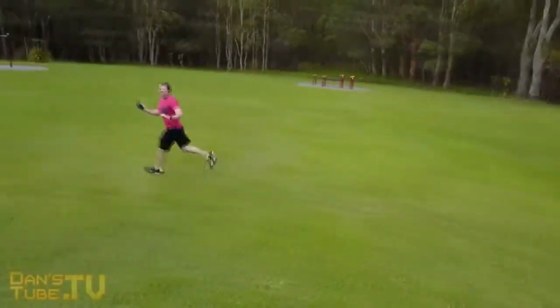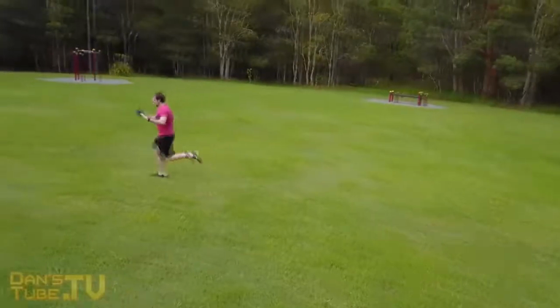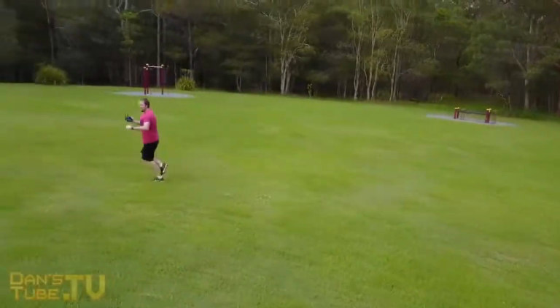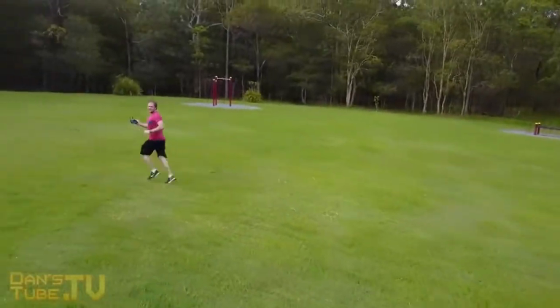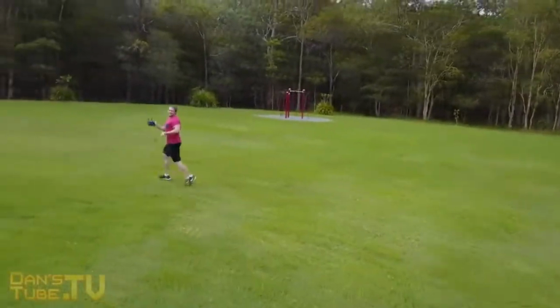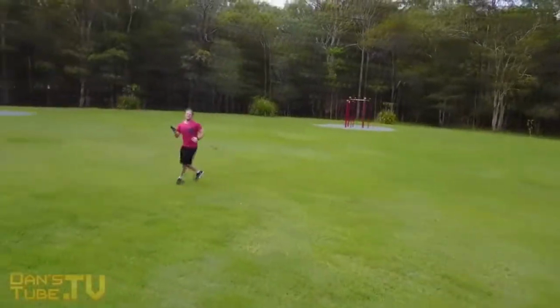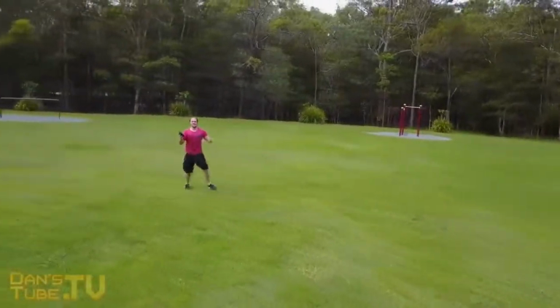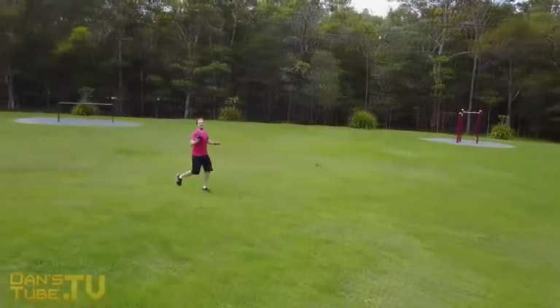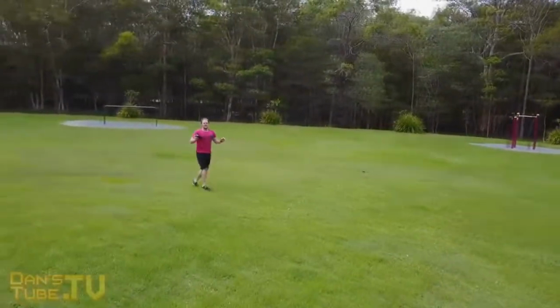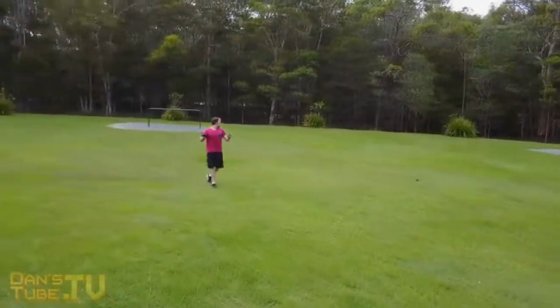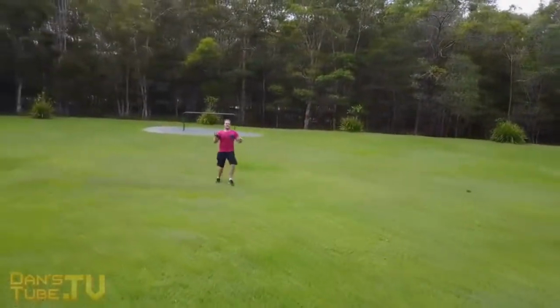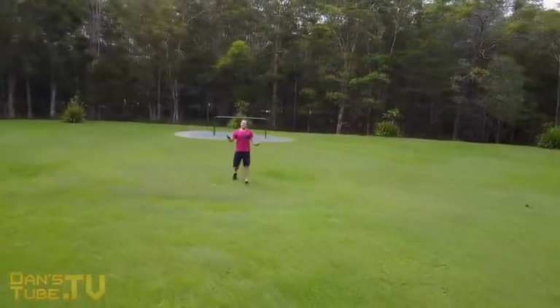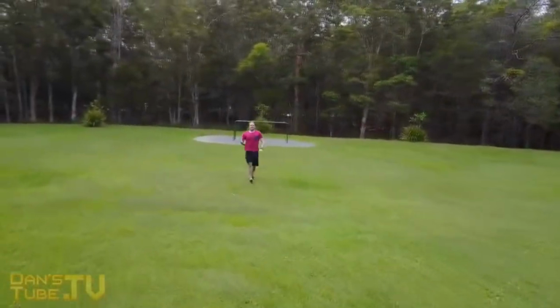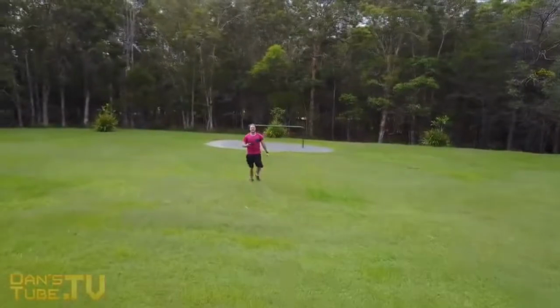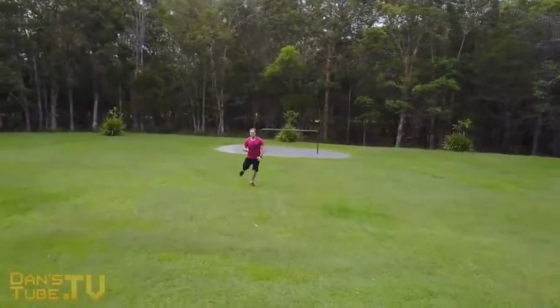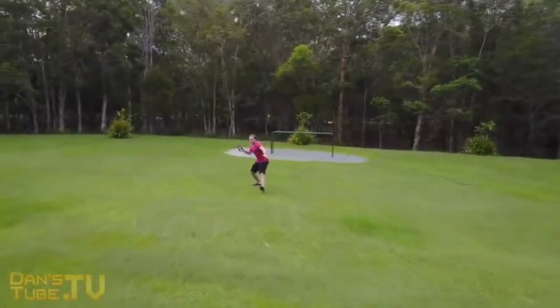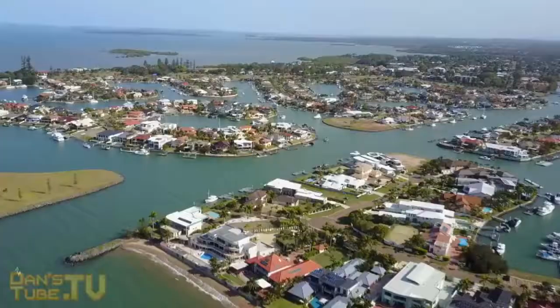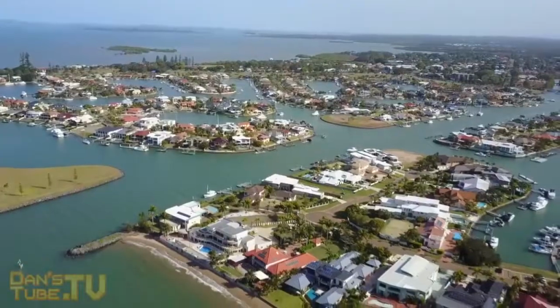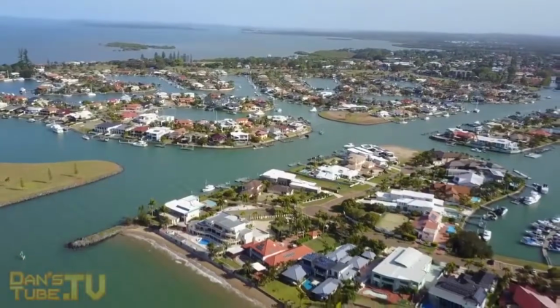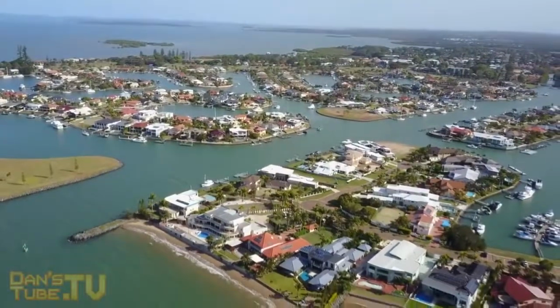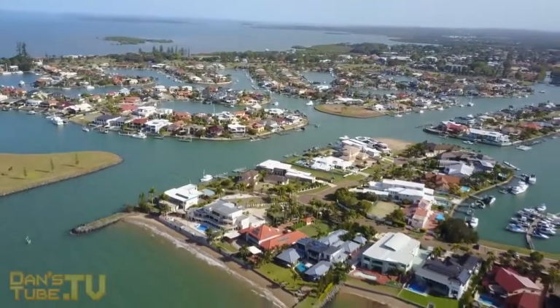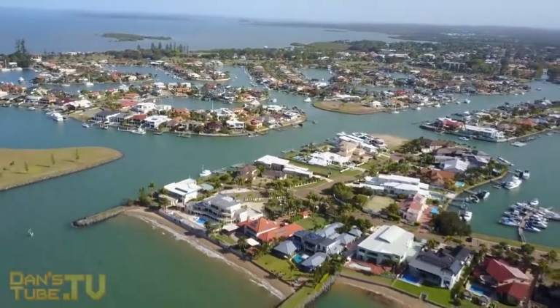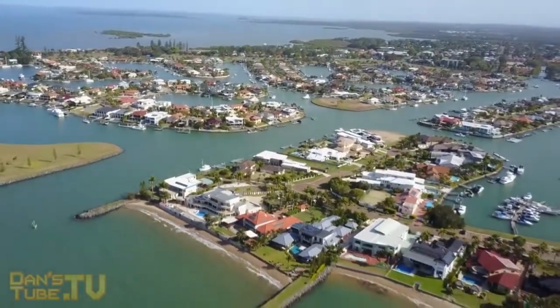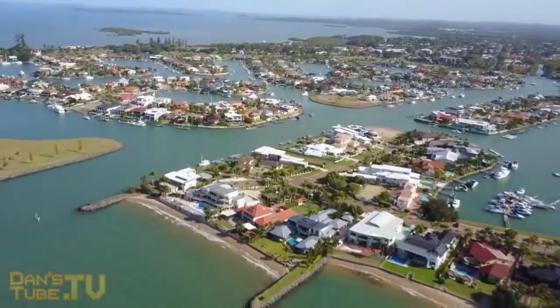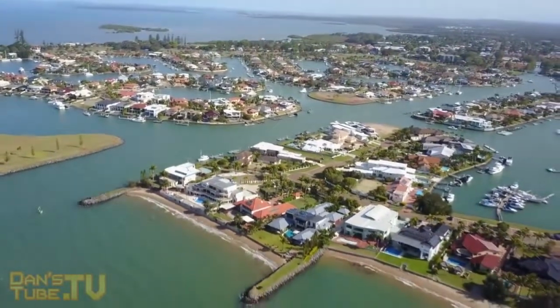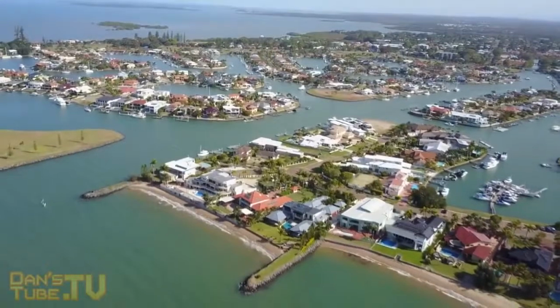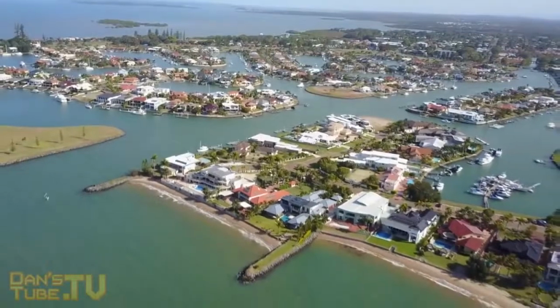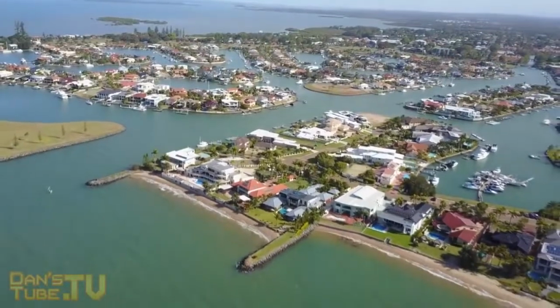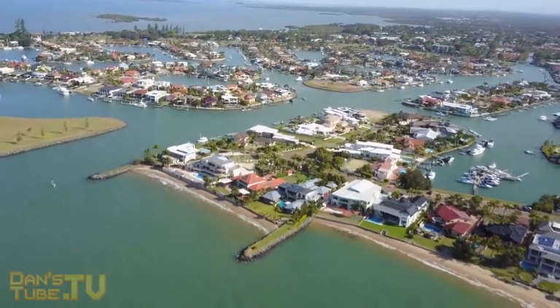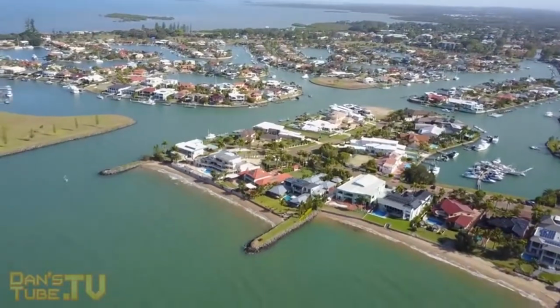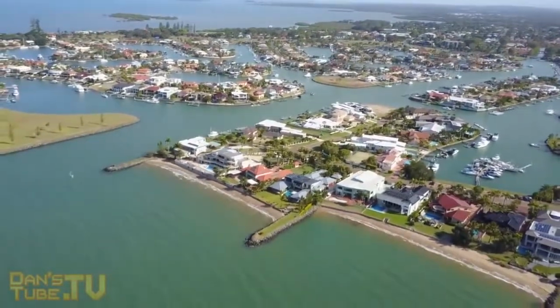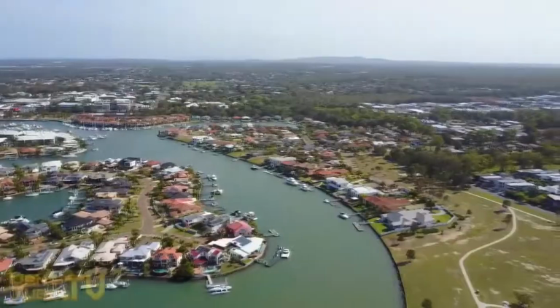You also have a 3-axis gimbal and the camera on here is amazing. The gimbal works really well and the camera can record up to 4K. The image quality is just breathtaking, and you also have a 12 megapixel resolution for still photos.